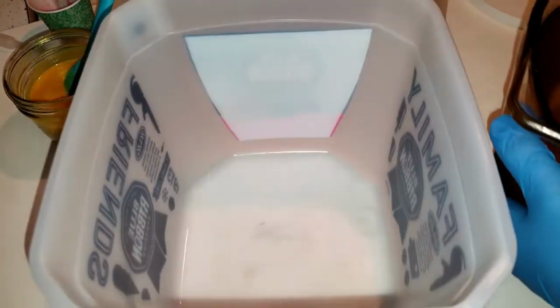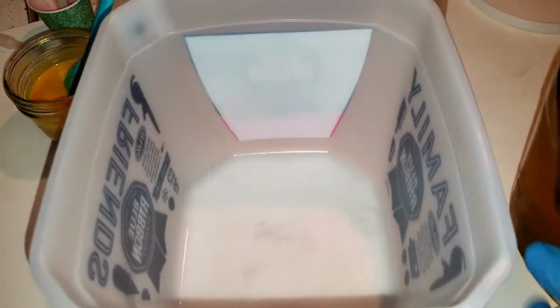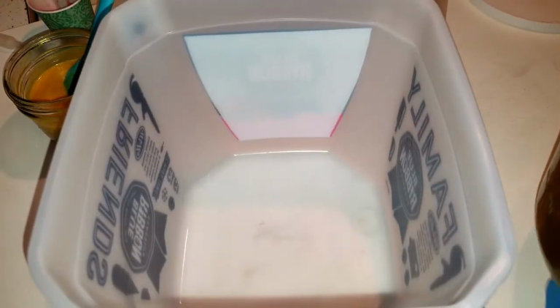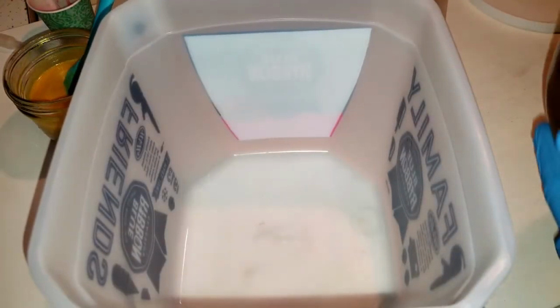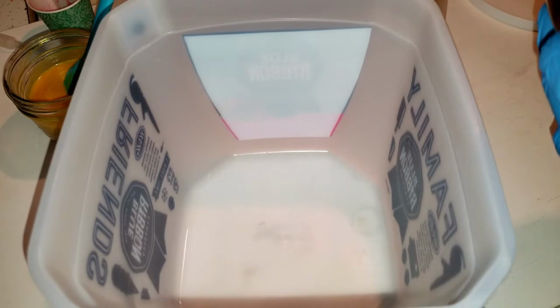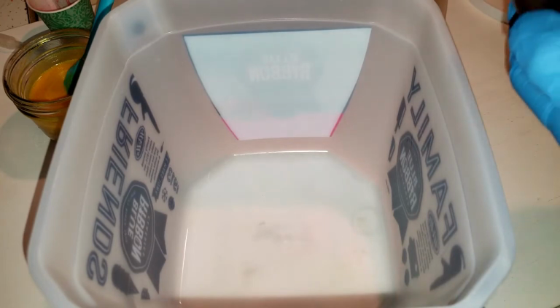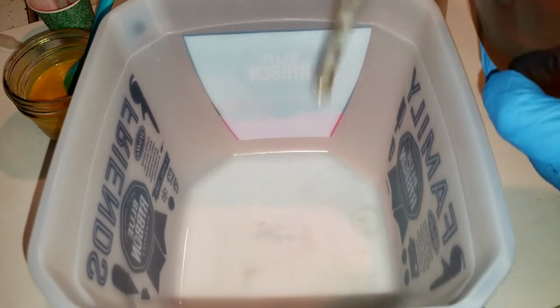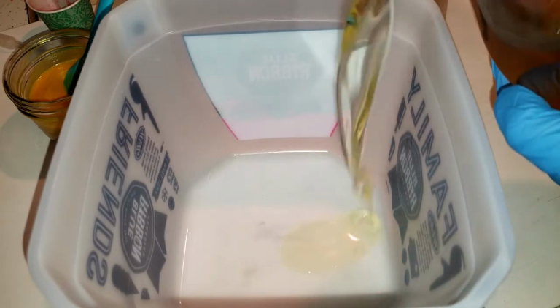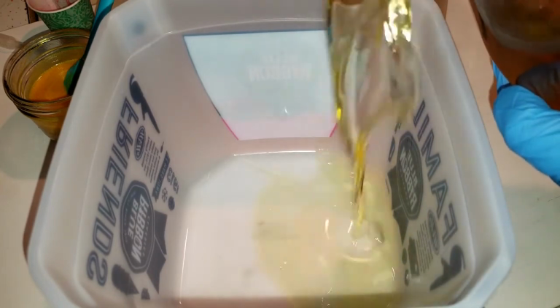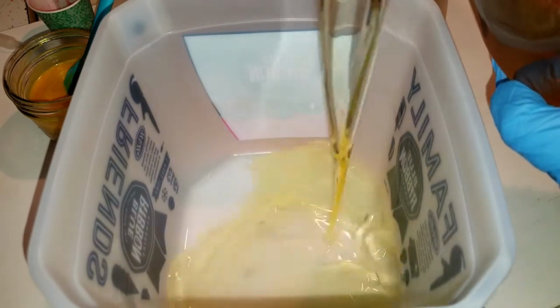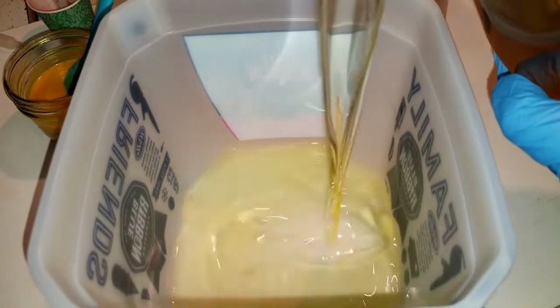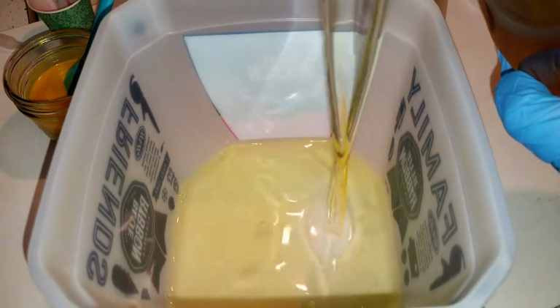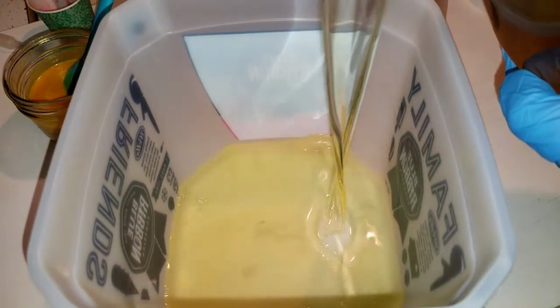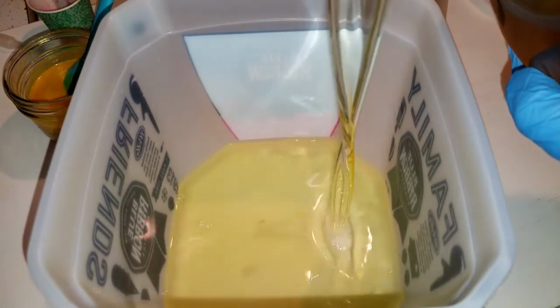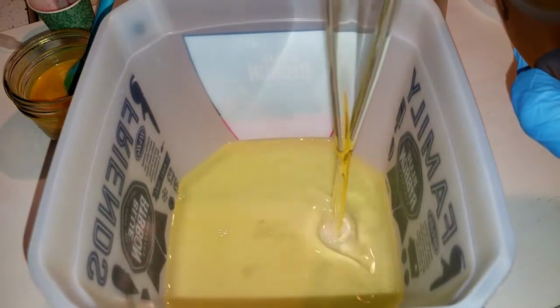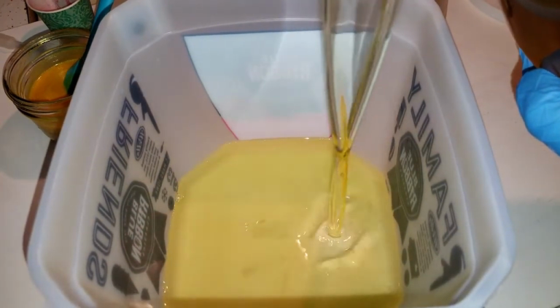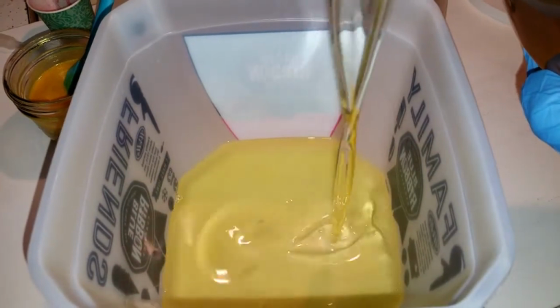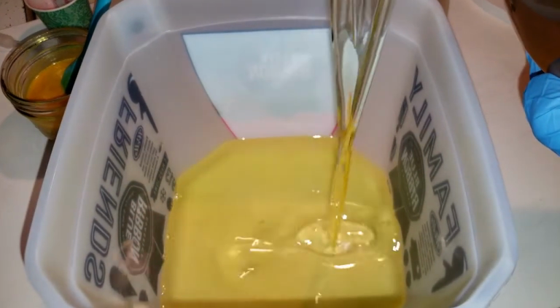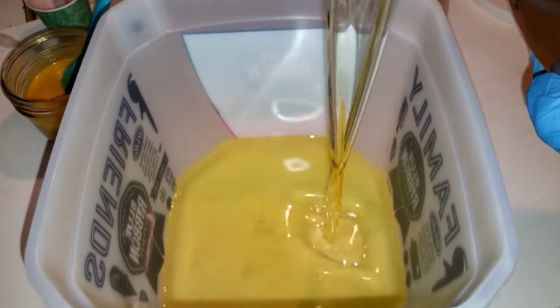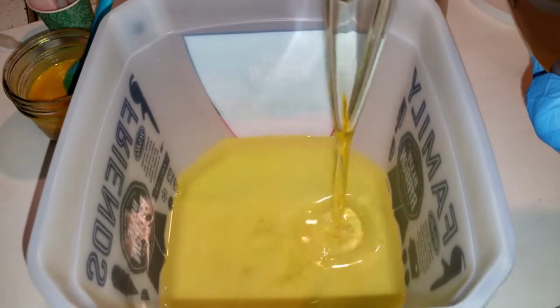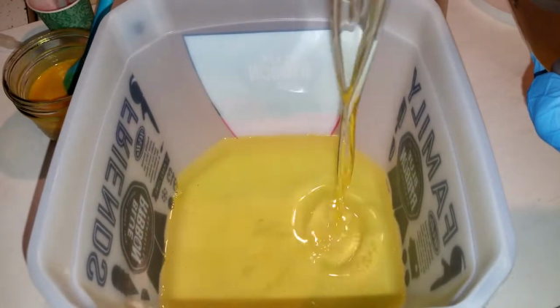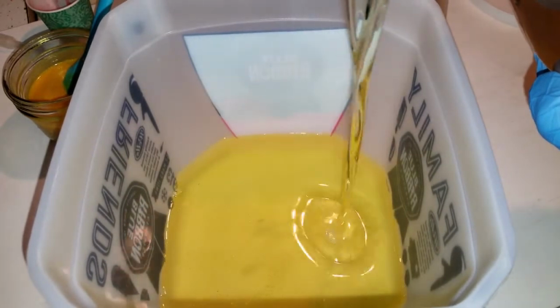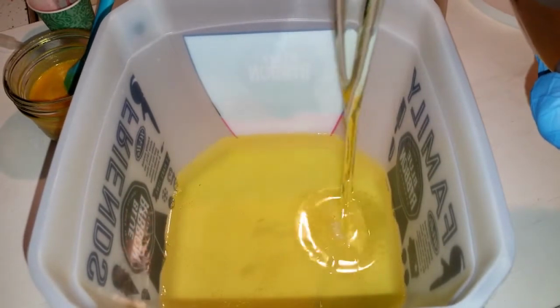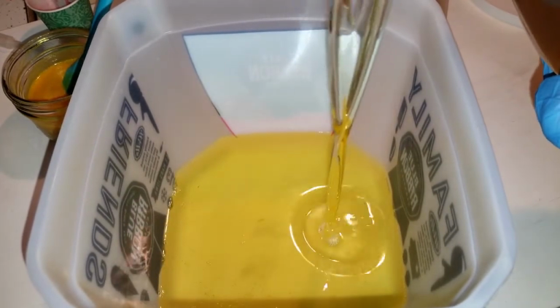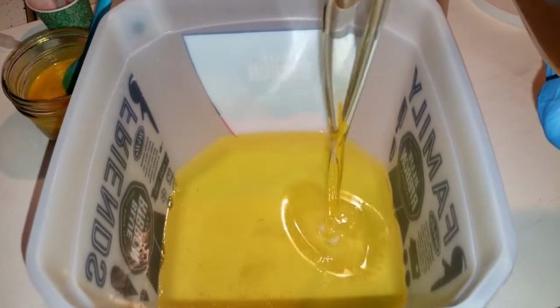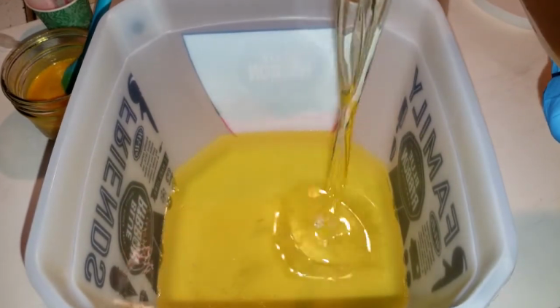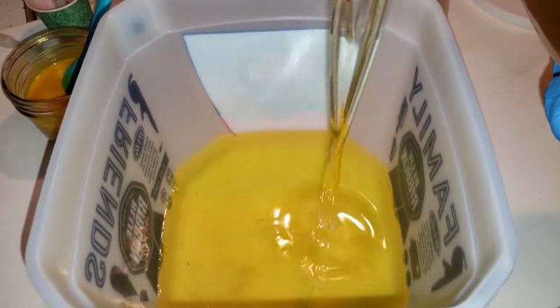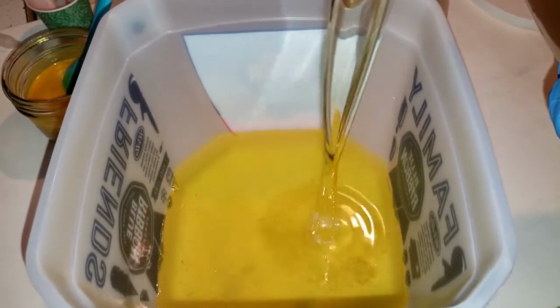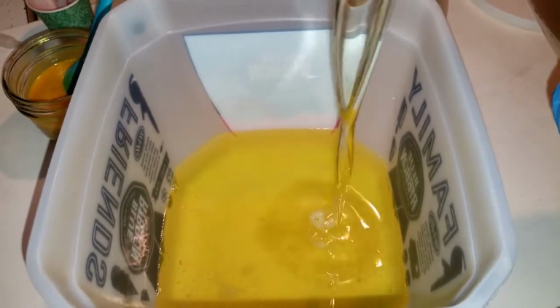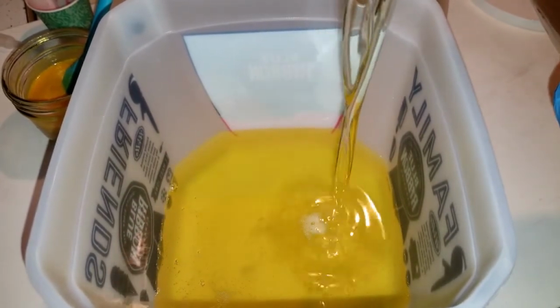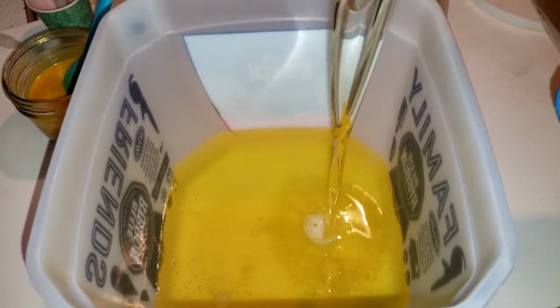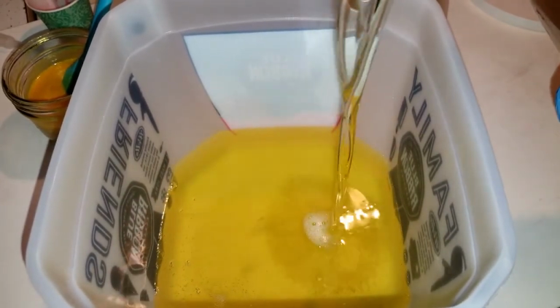In here we've got our six oils: olive oil, coconut oil, canola oil, castor oil, lard, and cocoa butter. I believe that was all six.